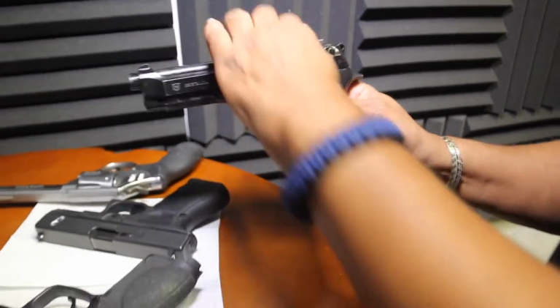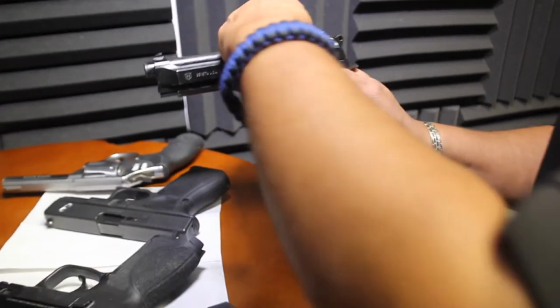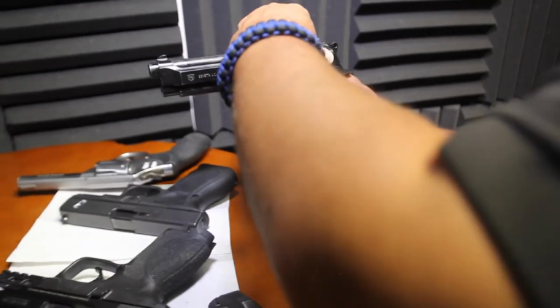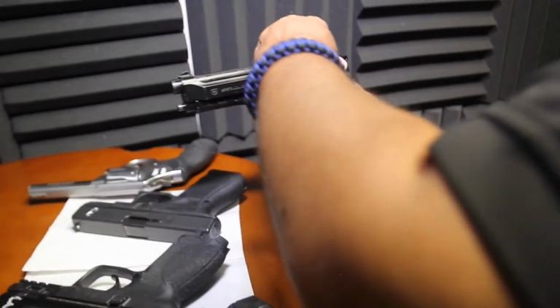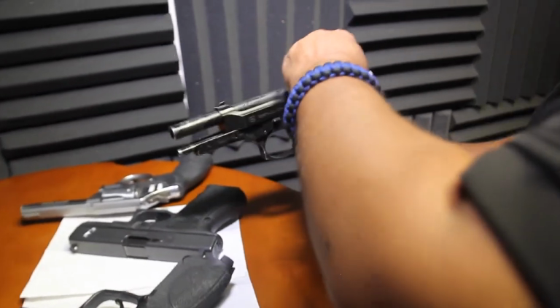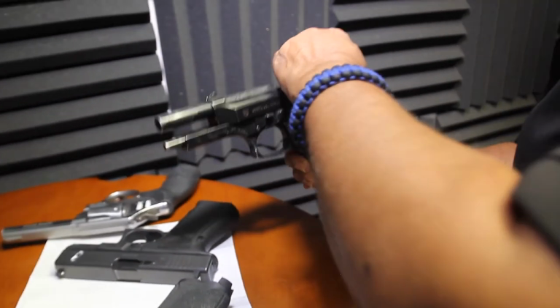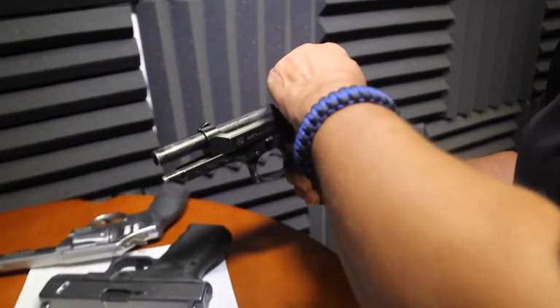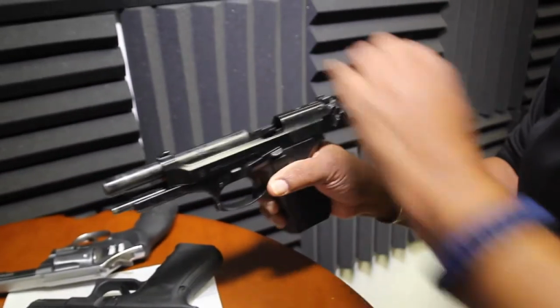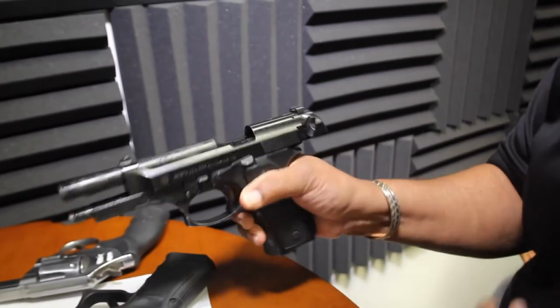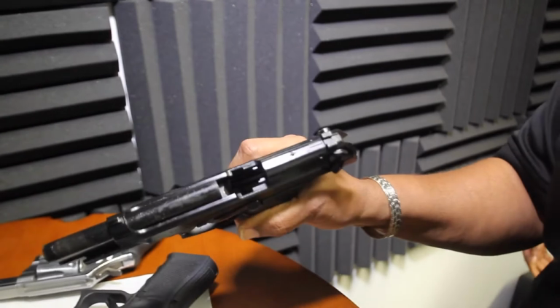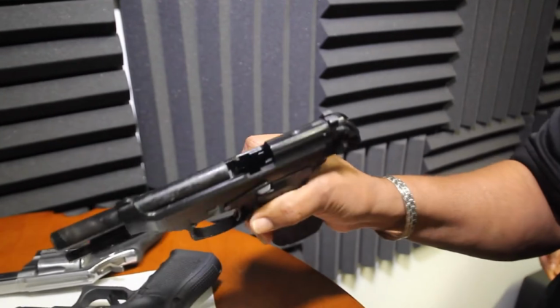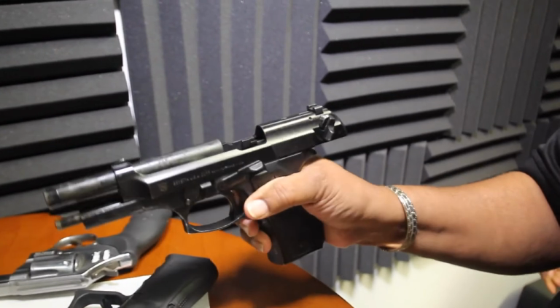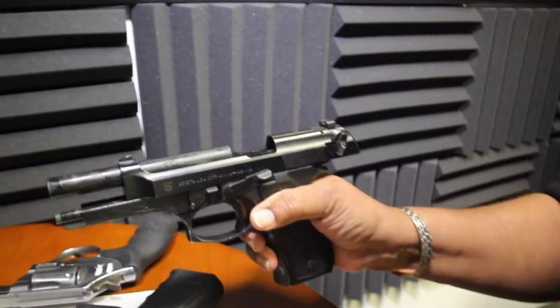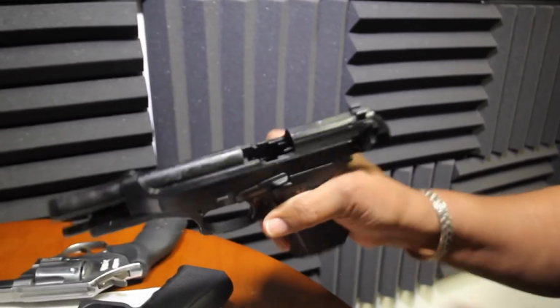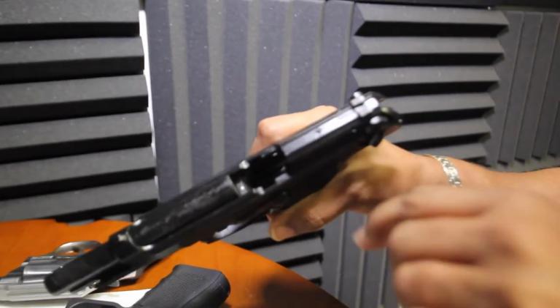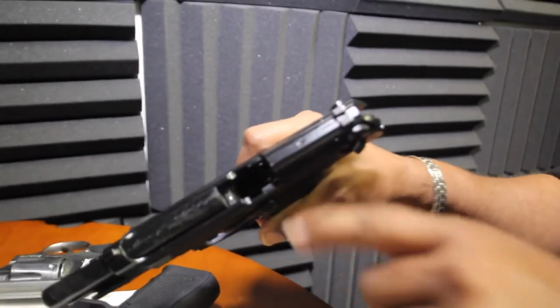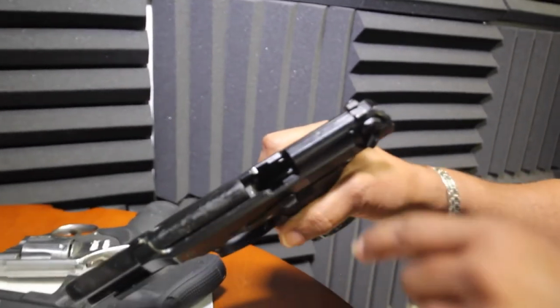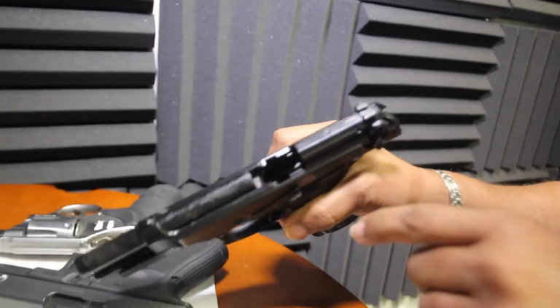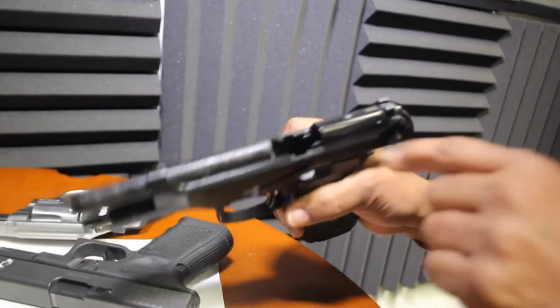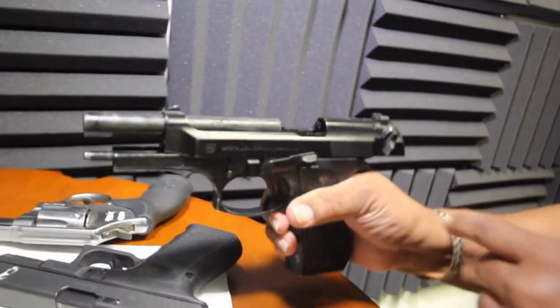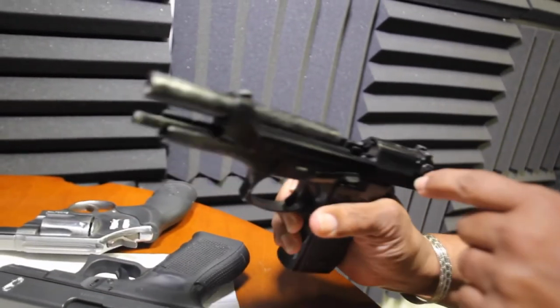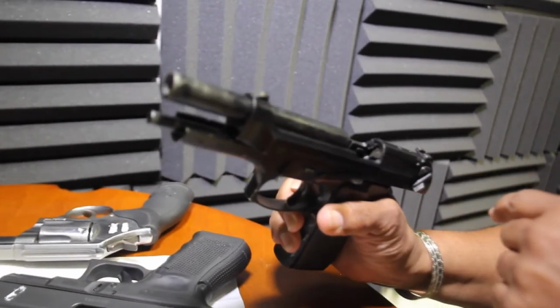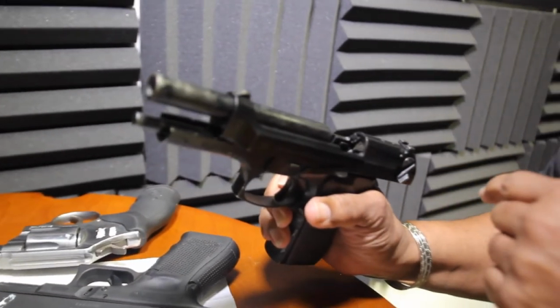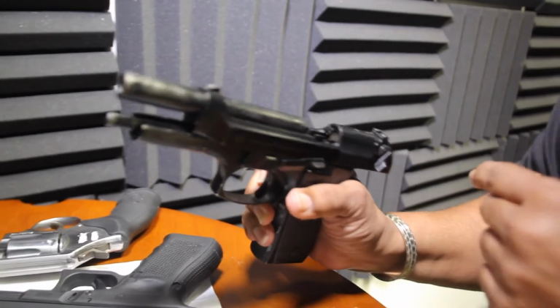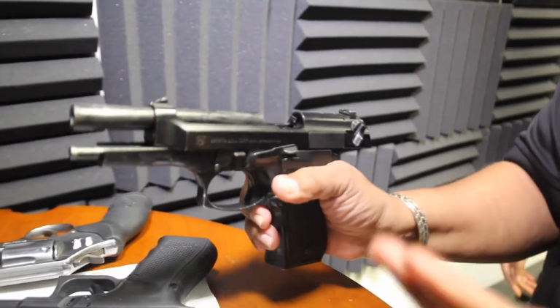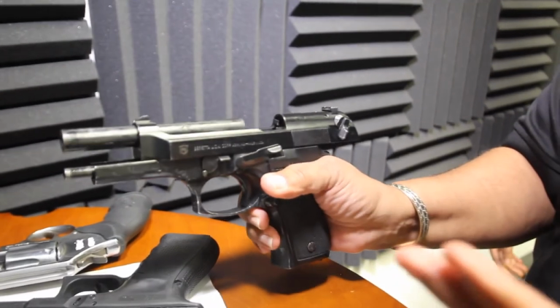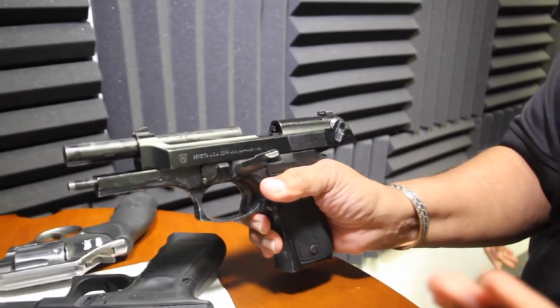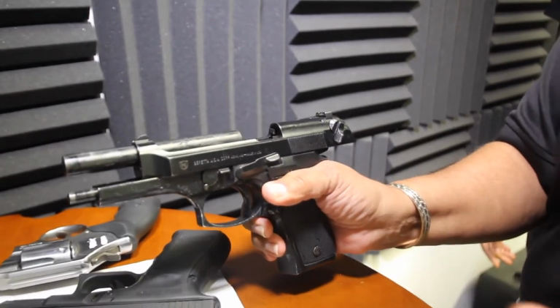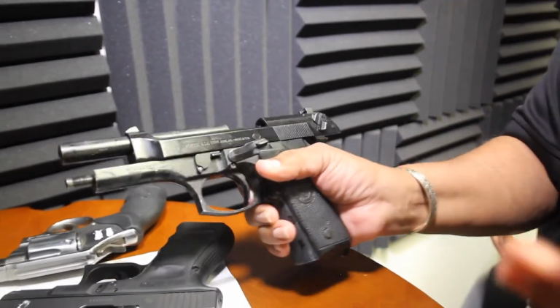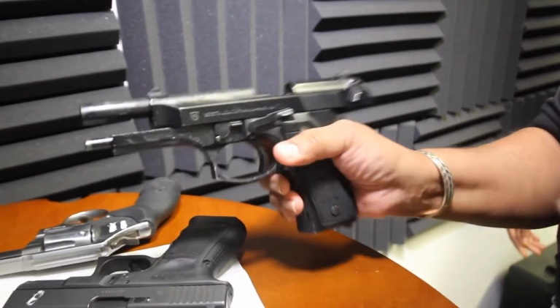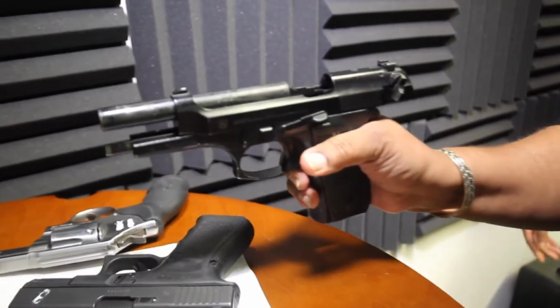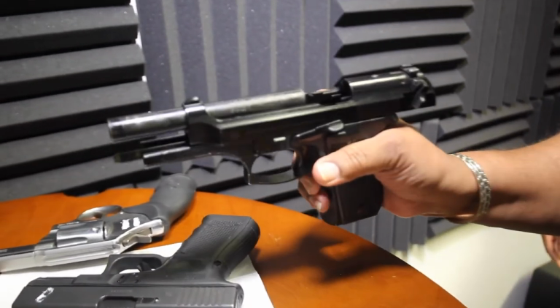You want to go ahead and lock the slide to the rear. Once you lock the slide to the rear, then you go ahead and look down the barrel, and also look down the magazine well to ensure that the gun is empty and the gun is considered safe.